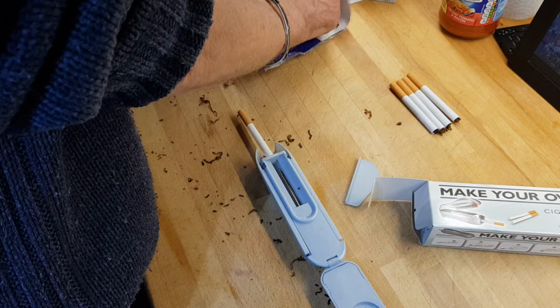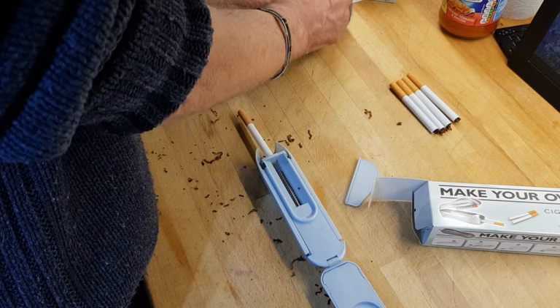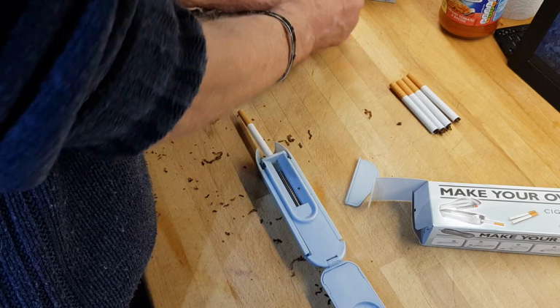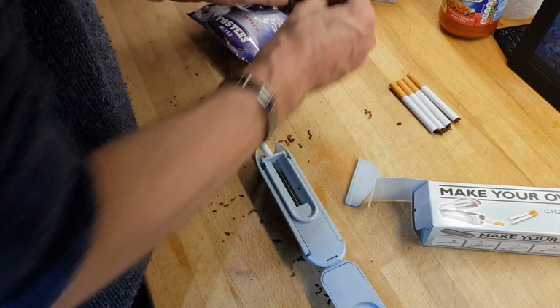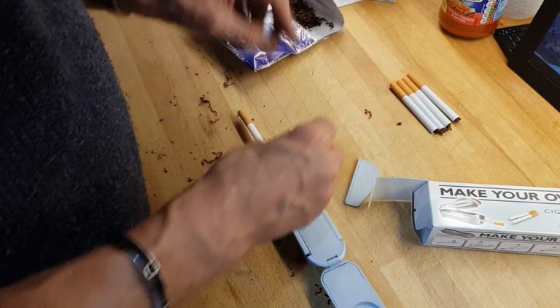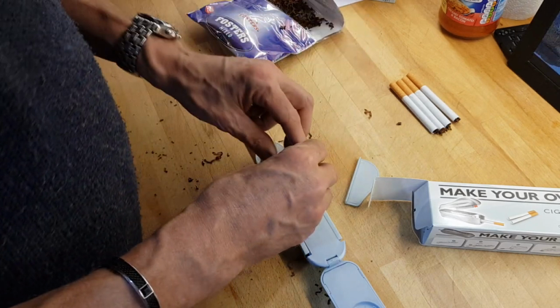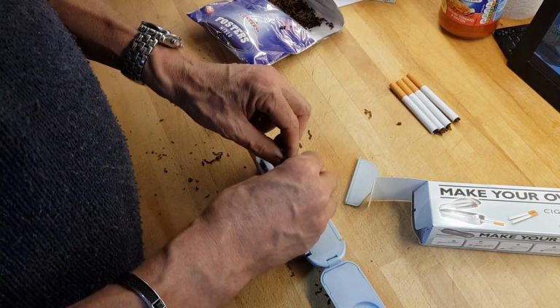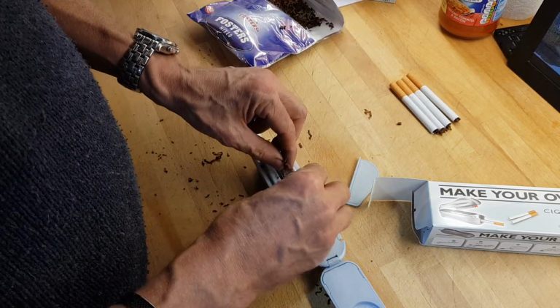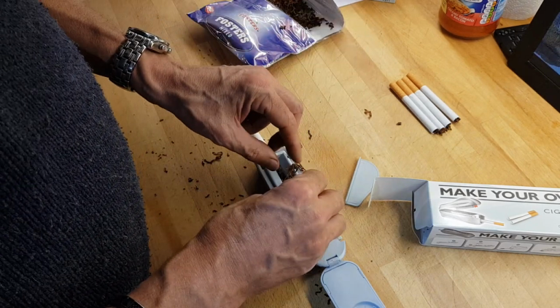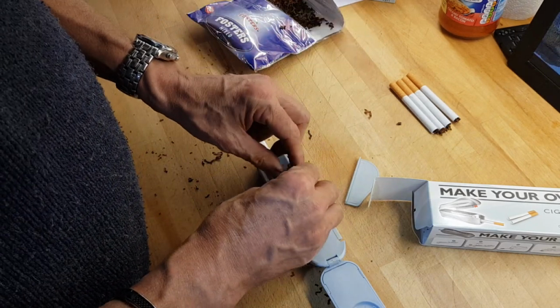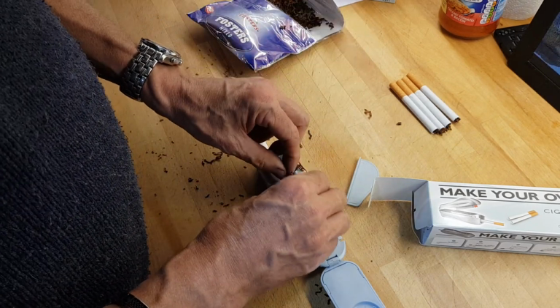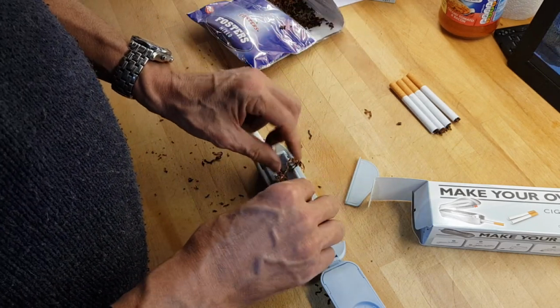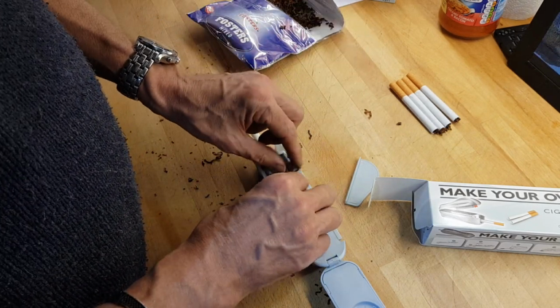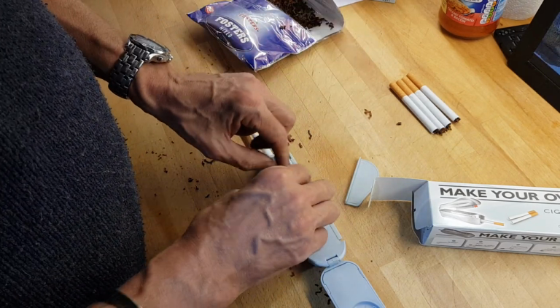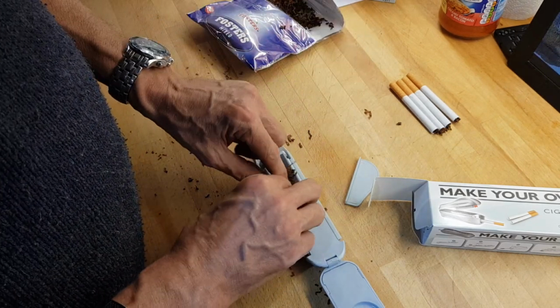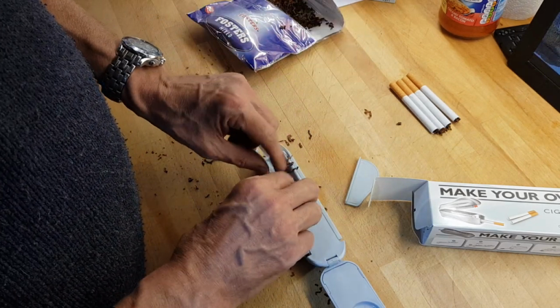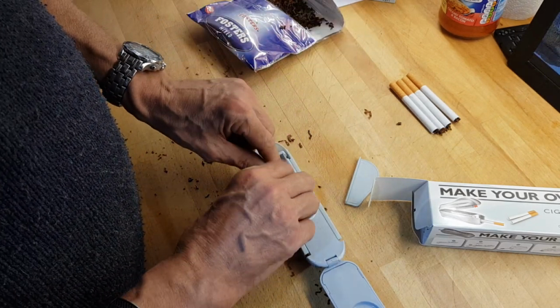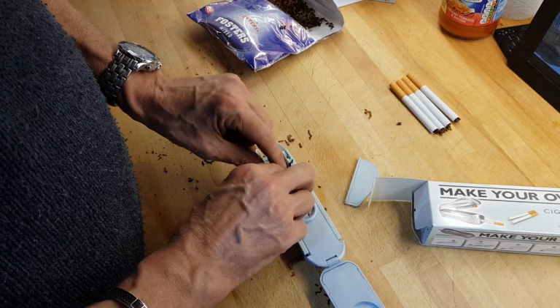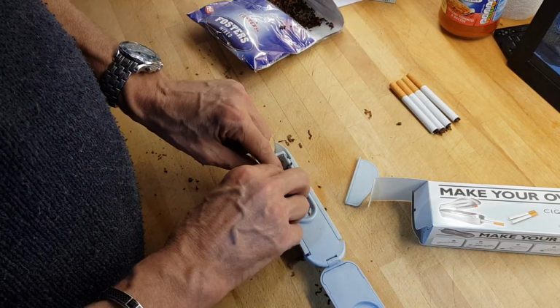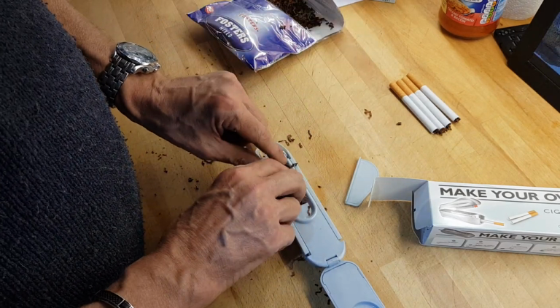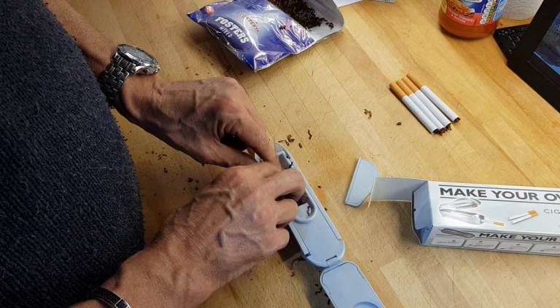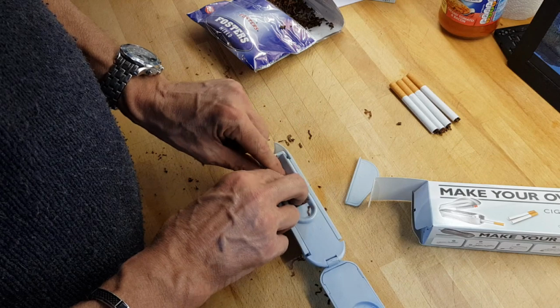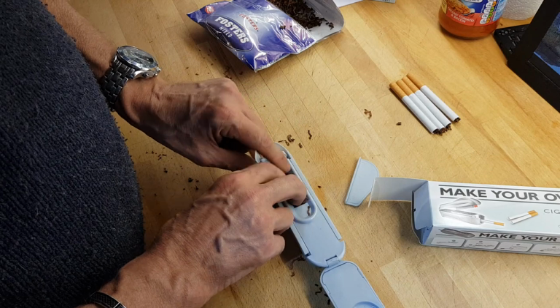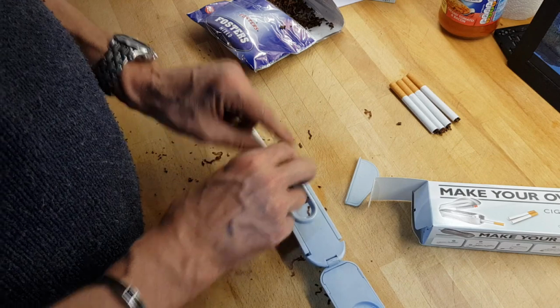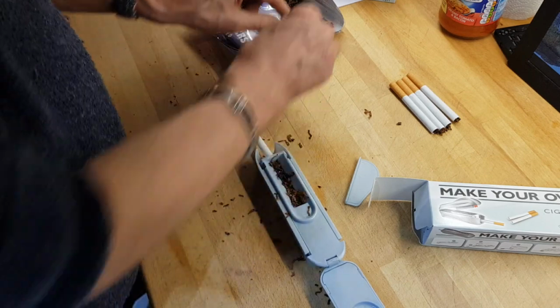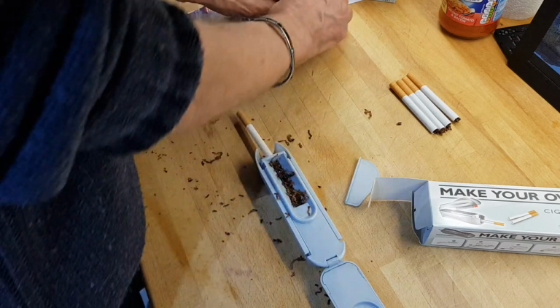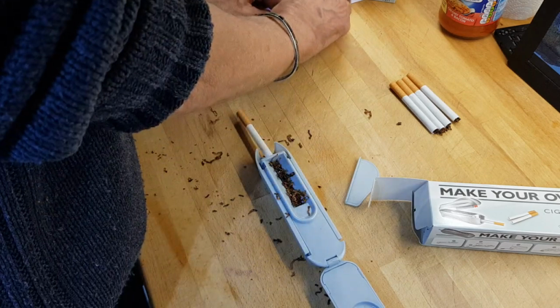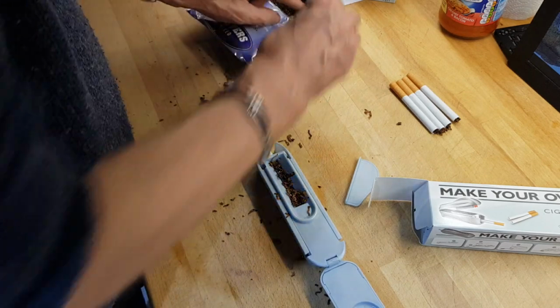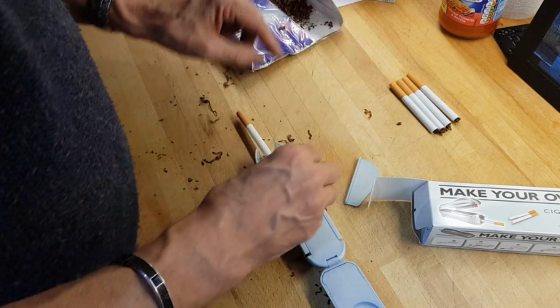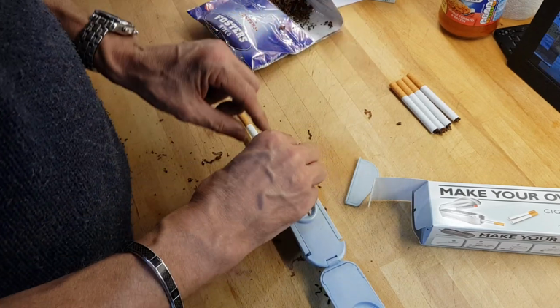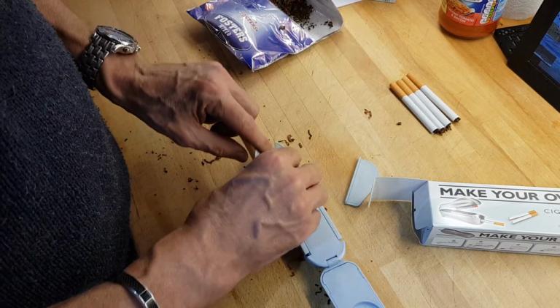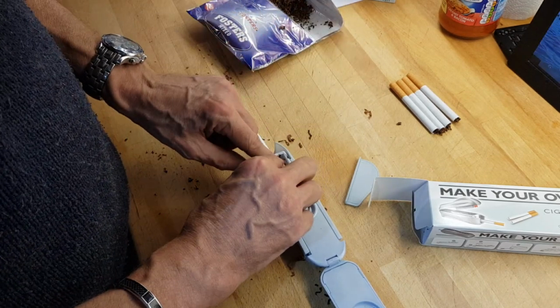Then get your tobacco, spread it out, pop it in, a bit more down at the bottom.